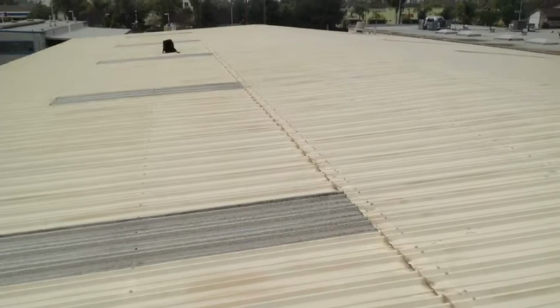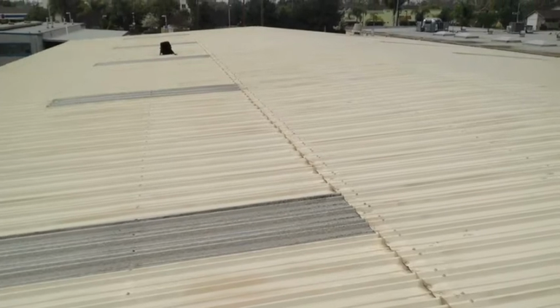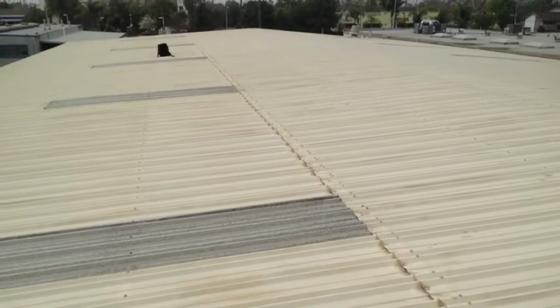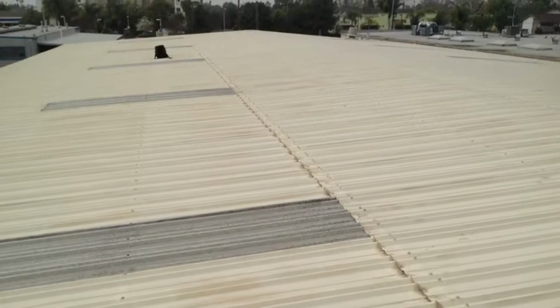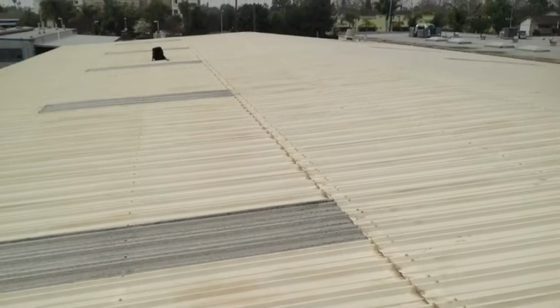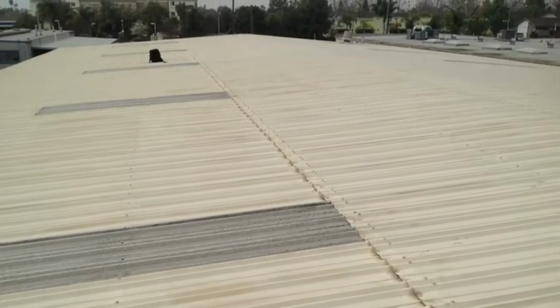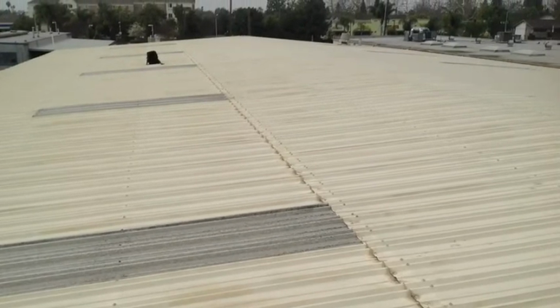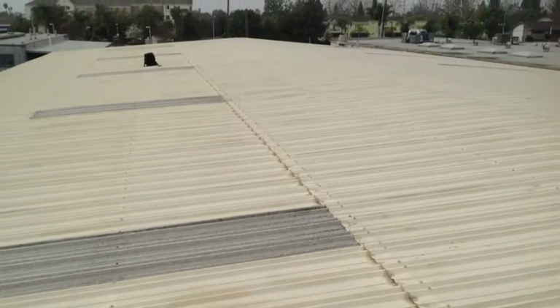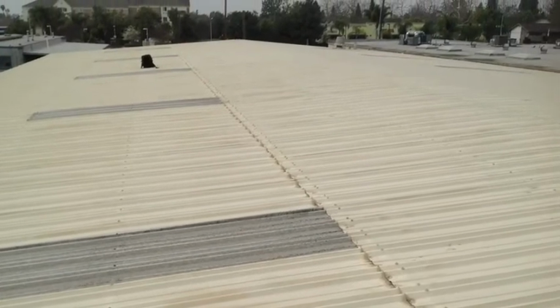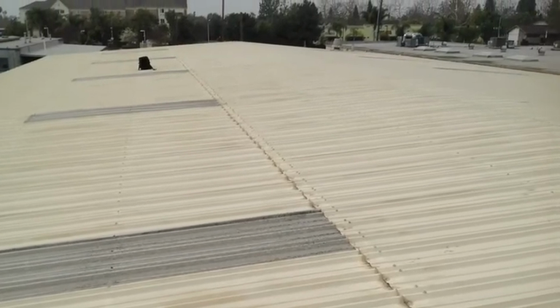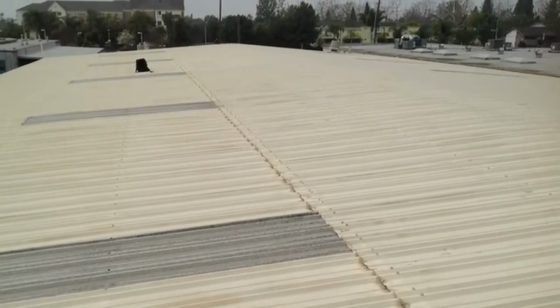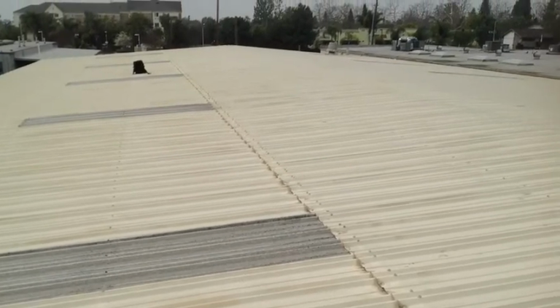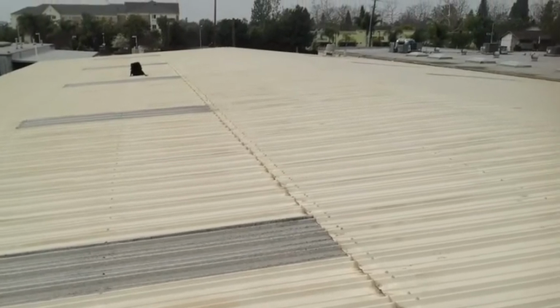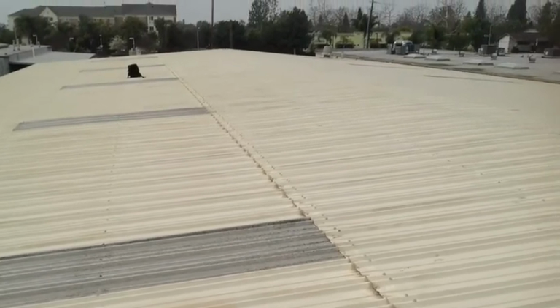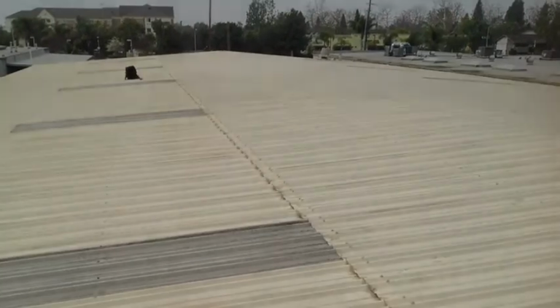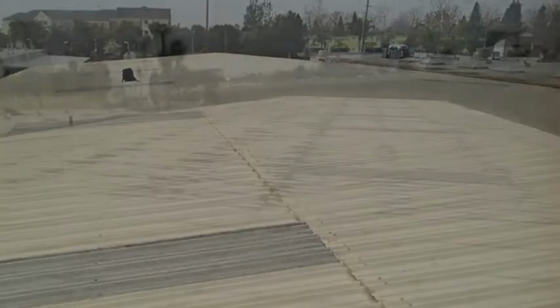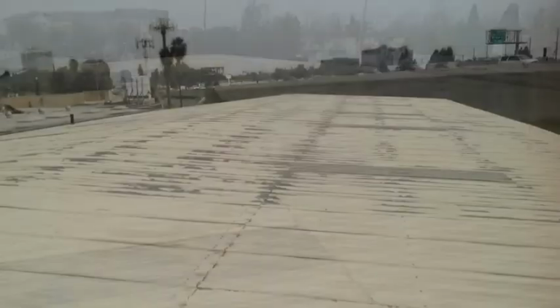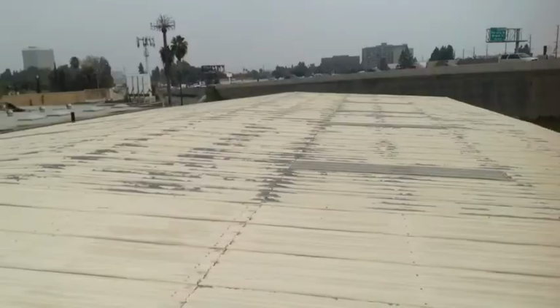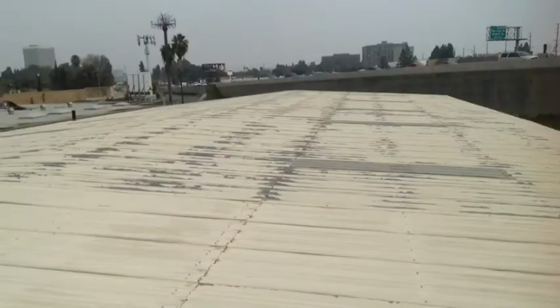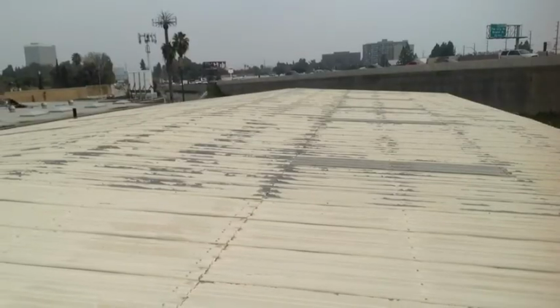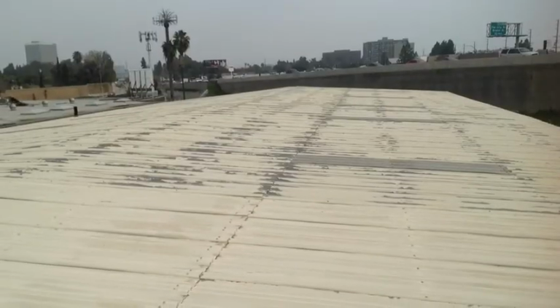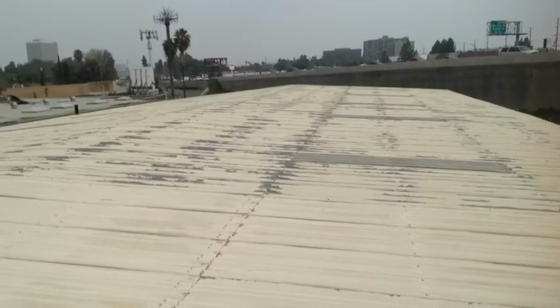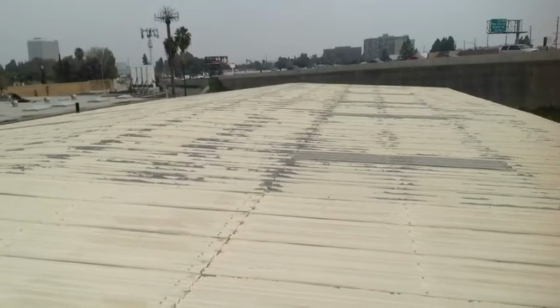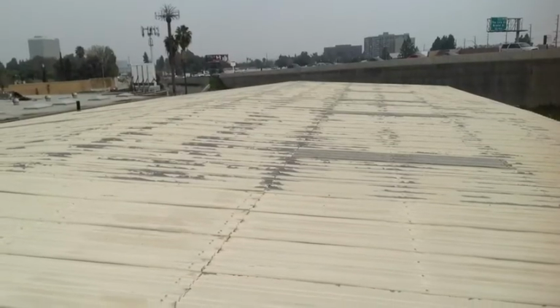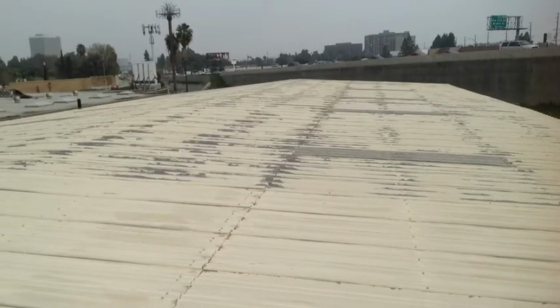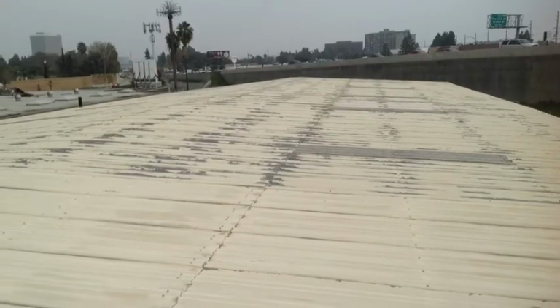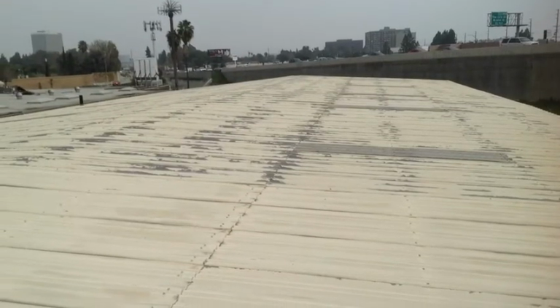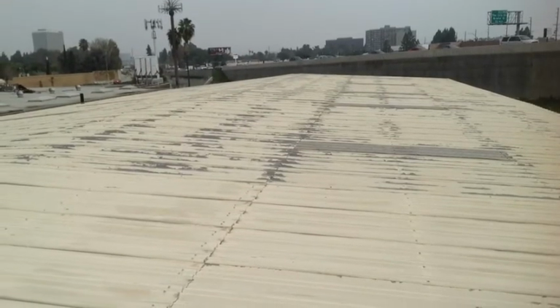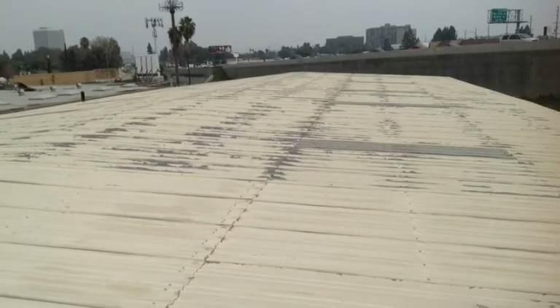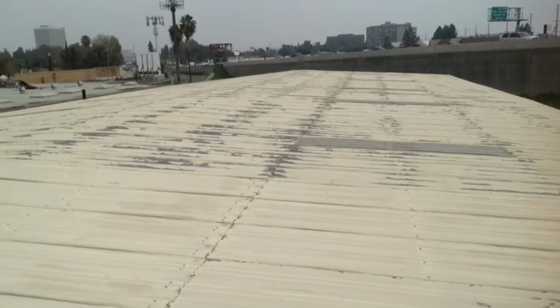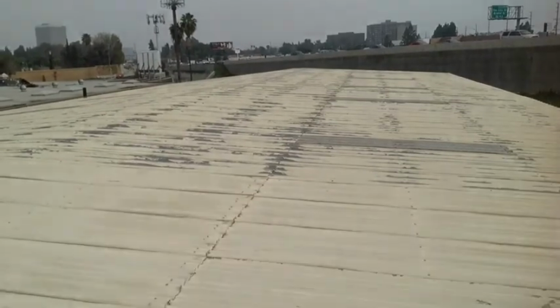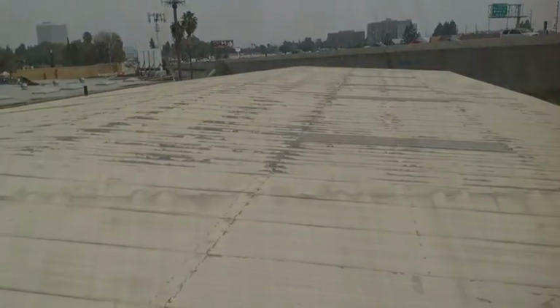Hey Steve, here's a look at your roof. This is looking from the west to the east. As you mentioned, the east side is actually the newer side, but it's showing a lot more flaking.